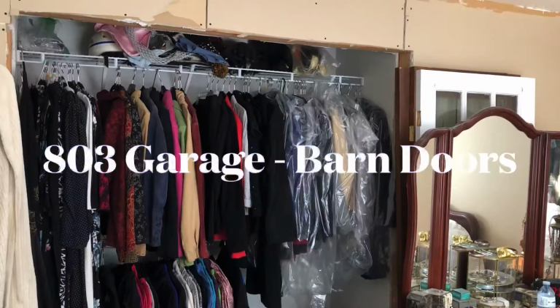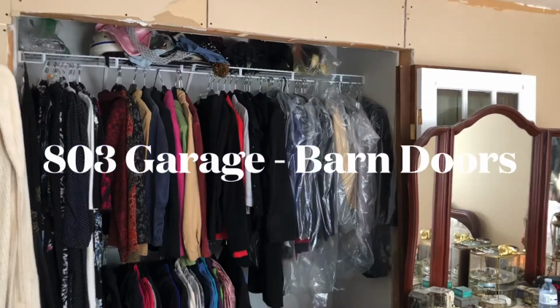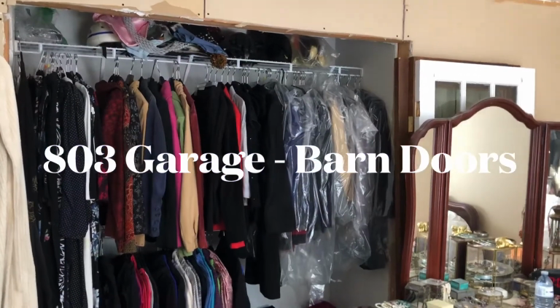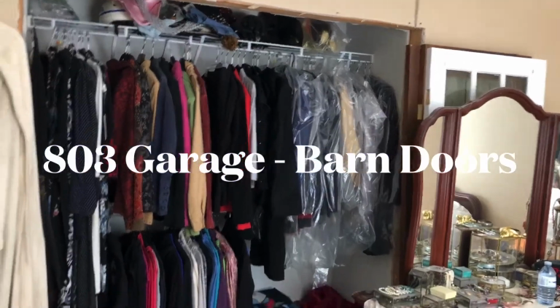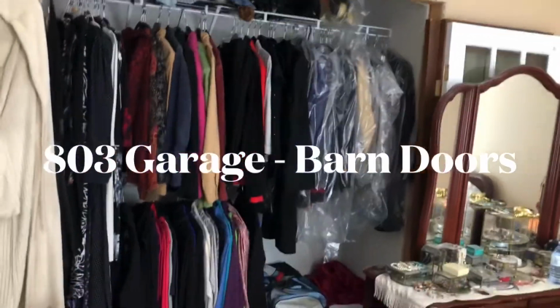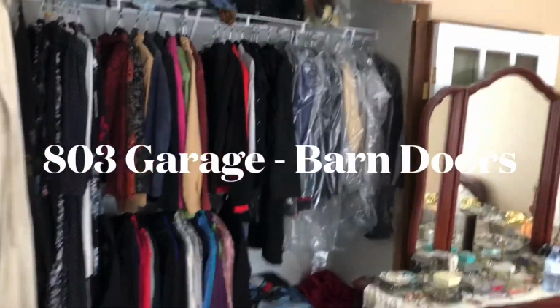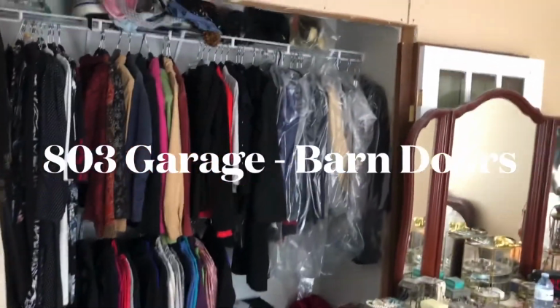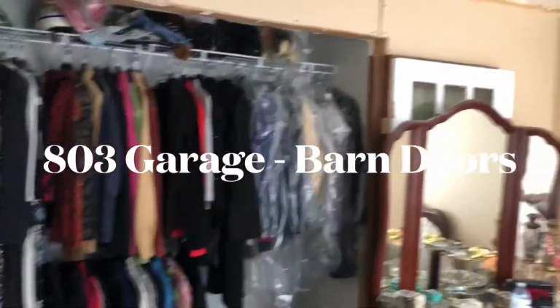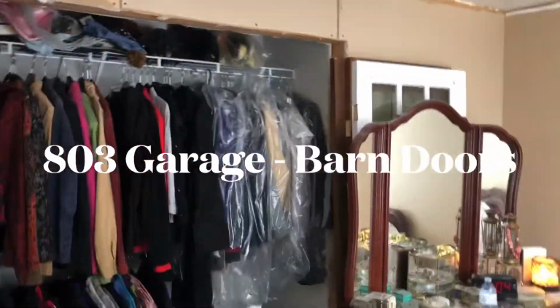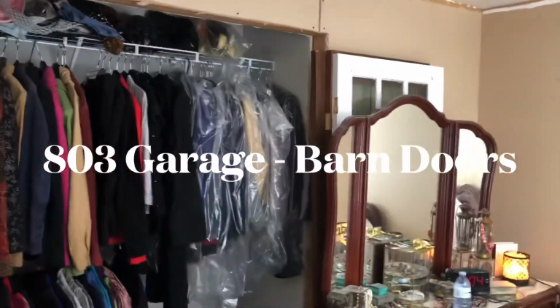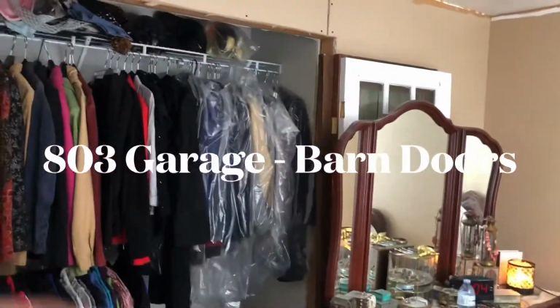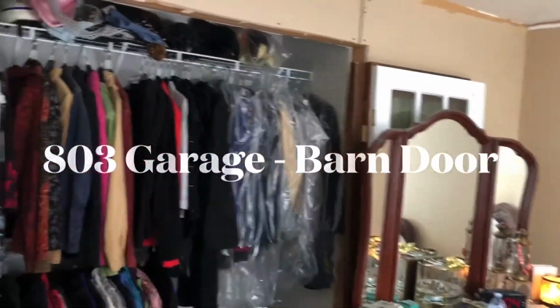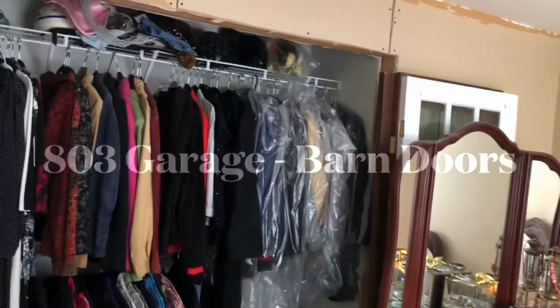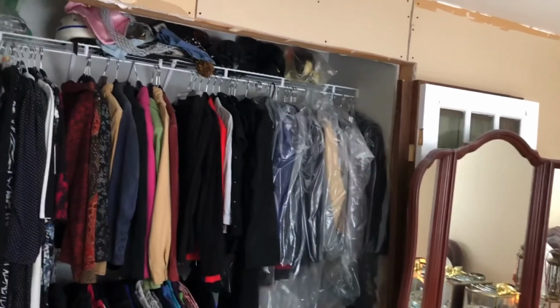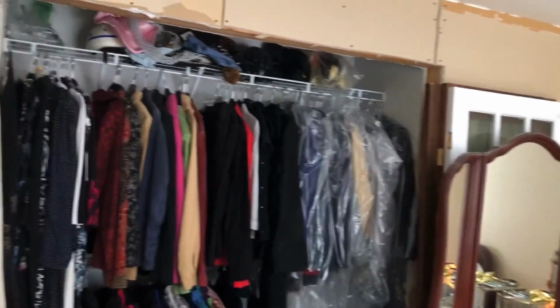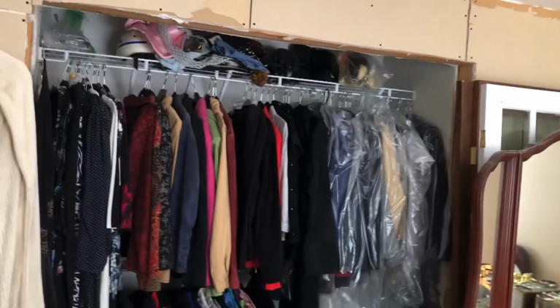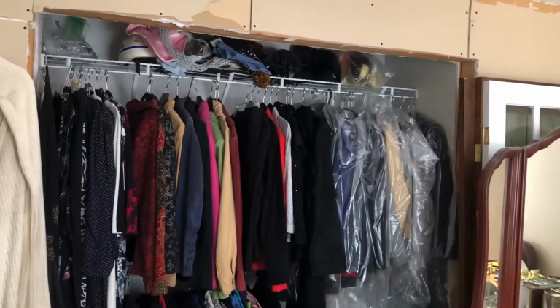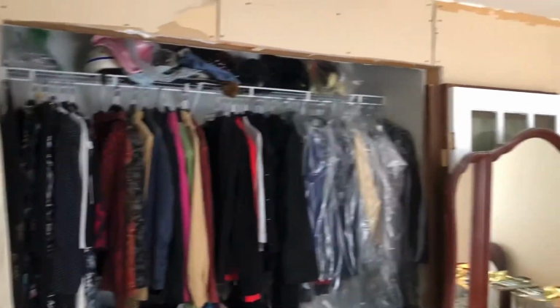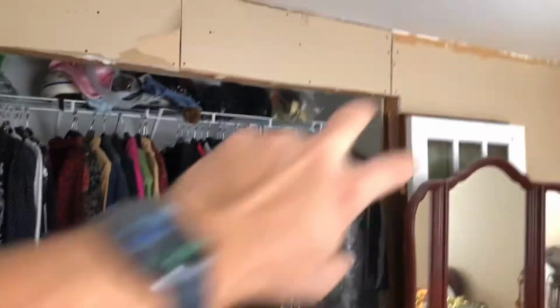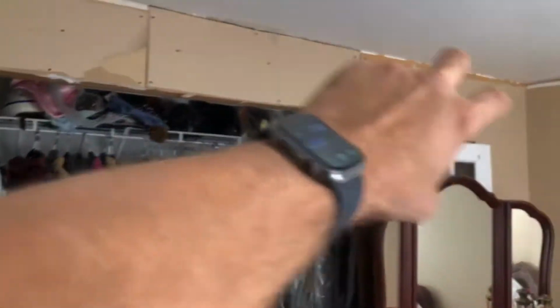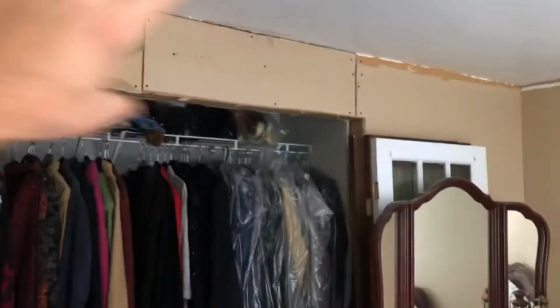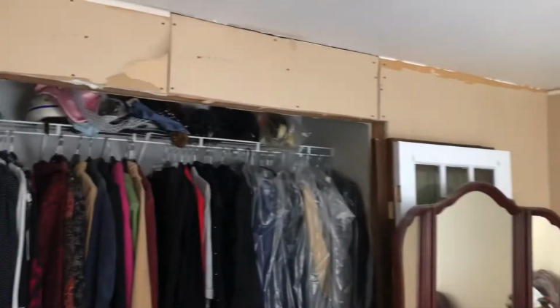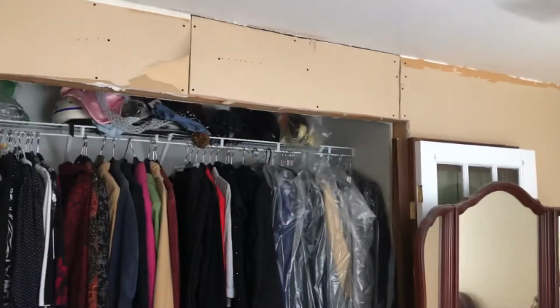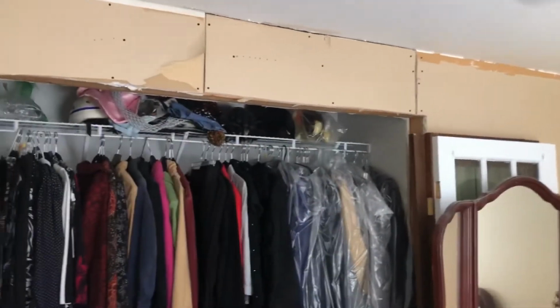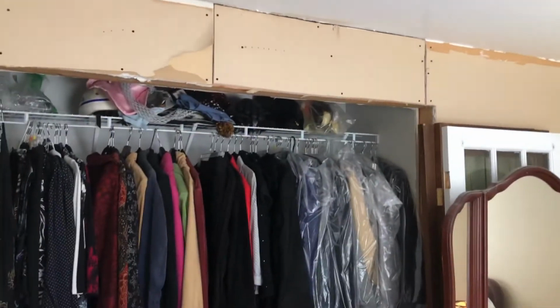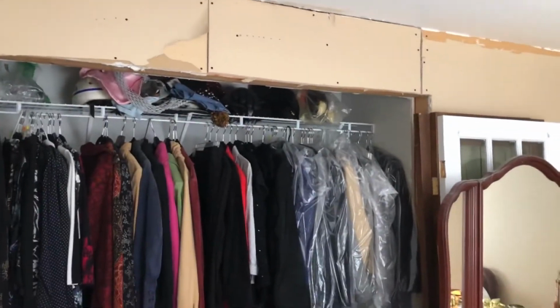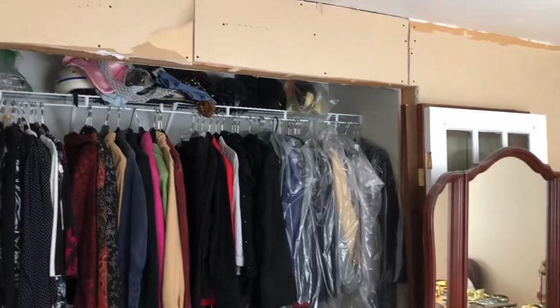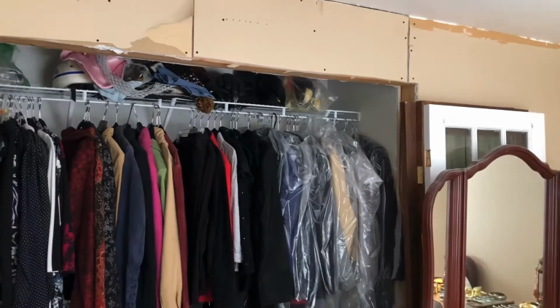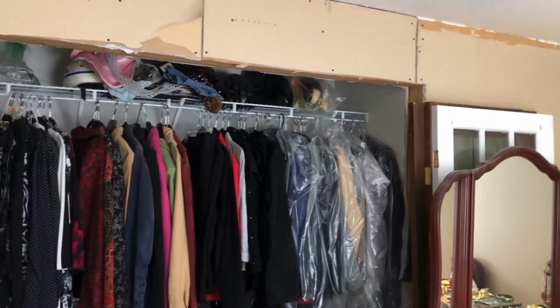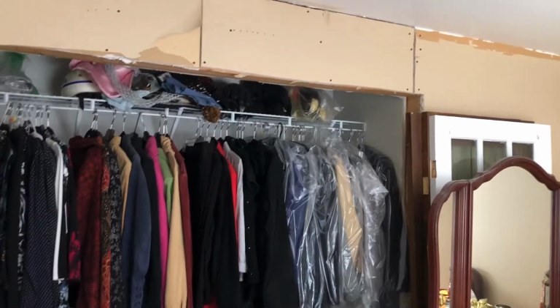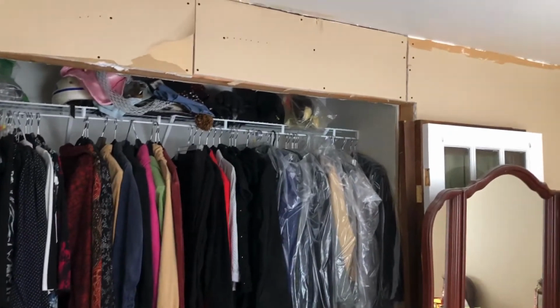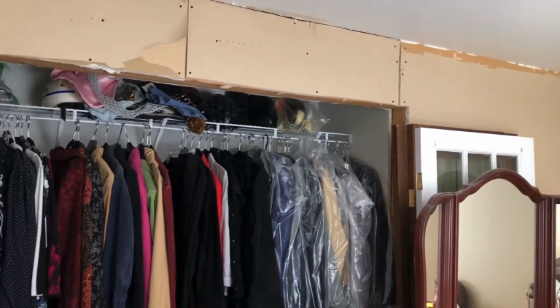Hey guys, welcome back to the channel. Today this is a potential project that I've already ordered the hardware for. We're going to install barn doors.